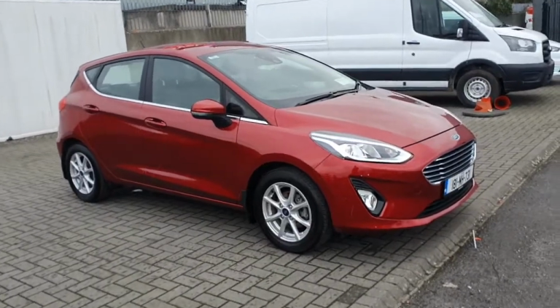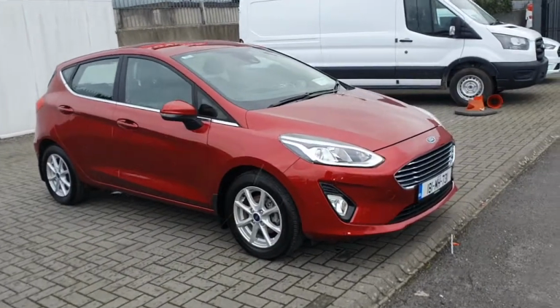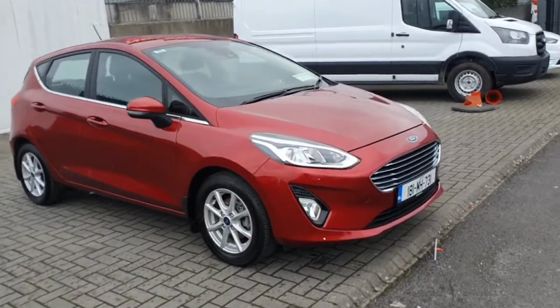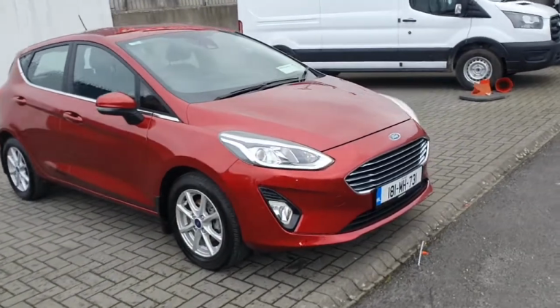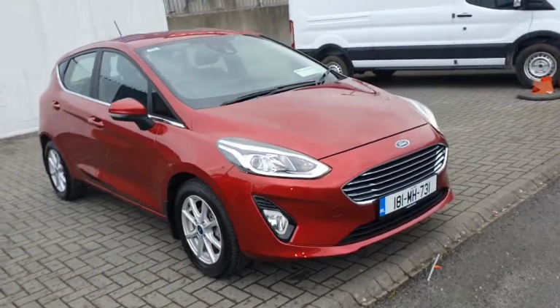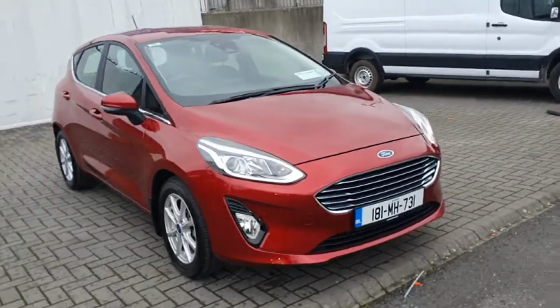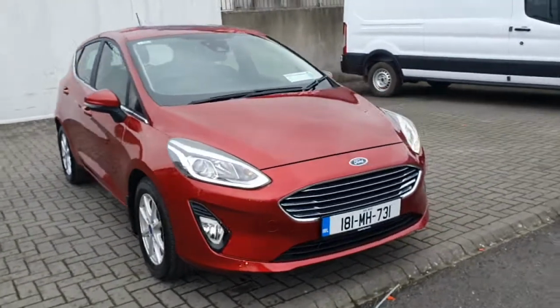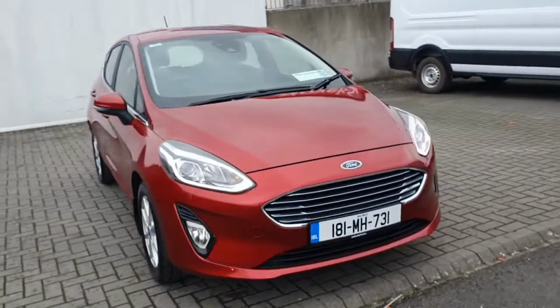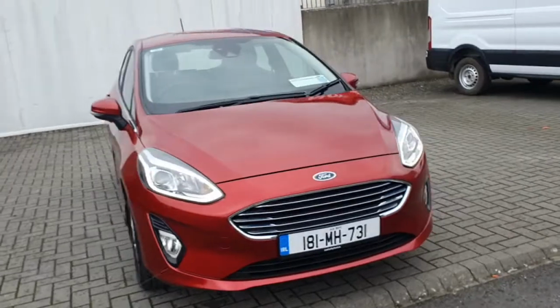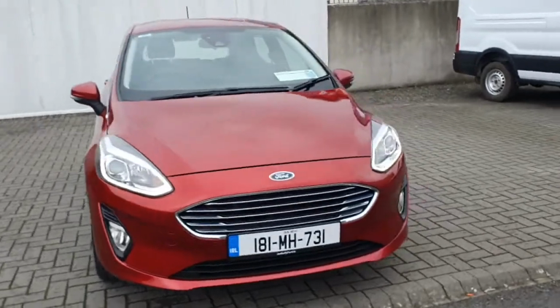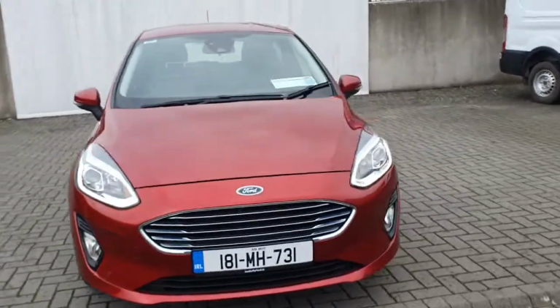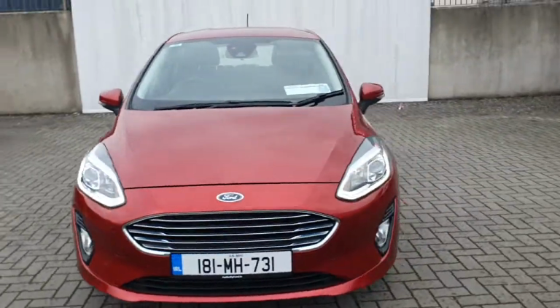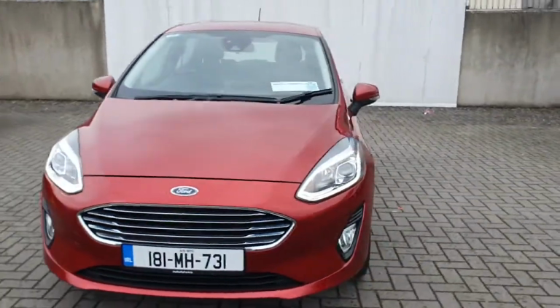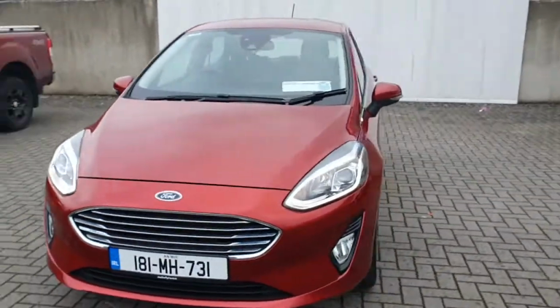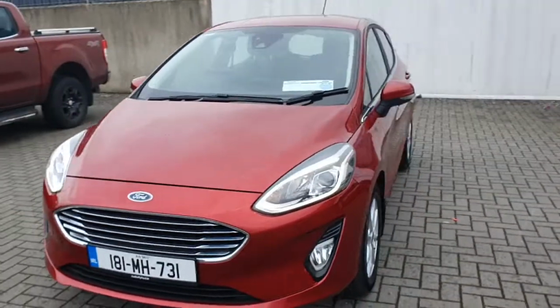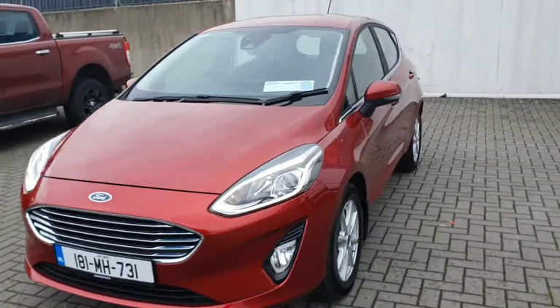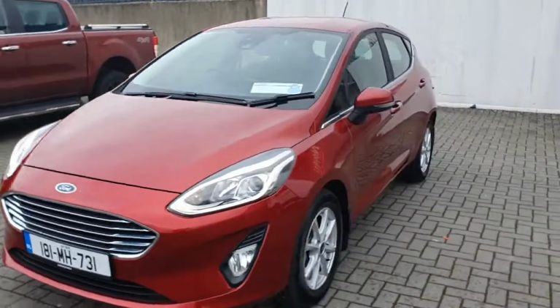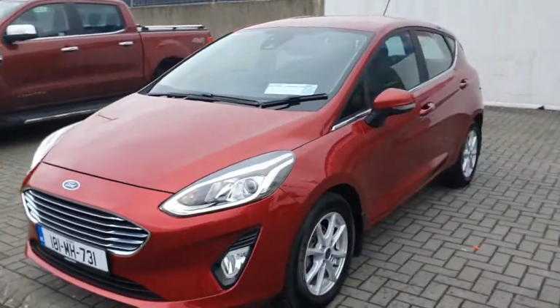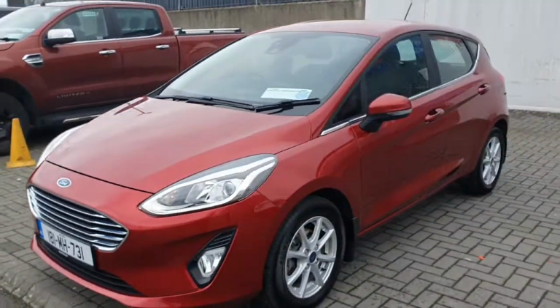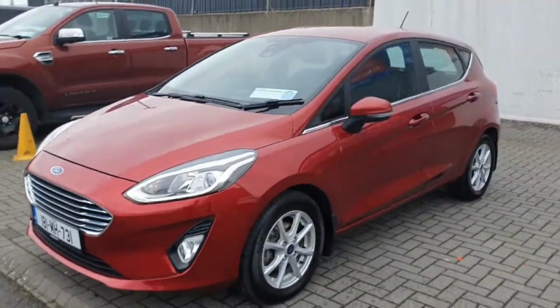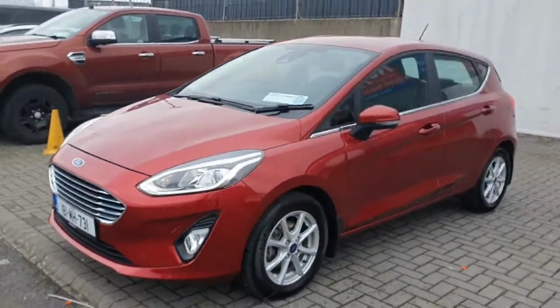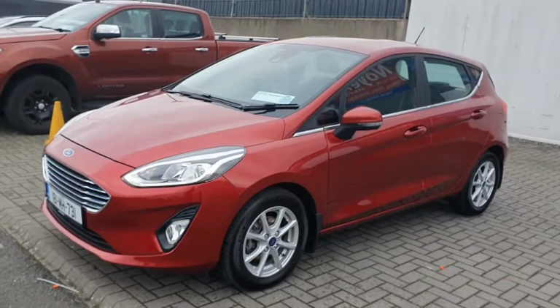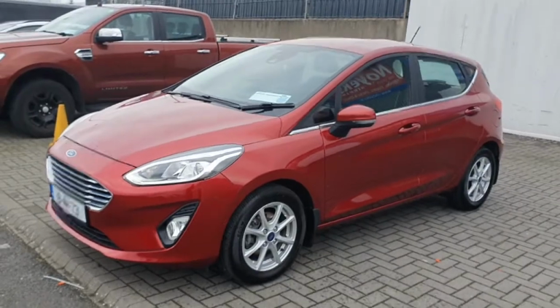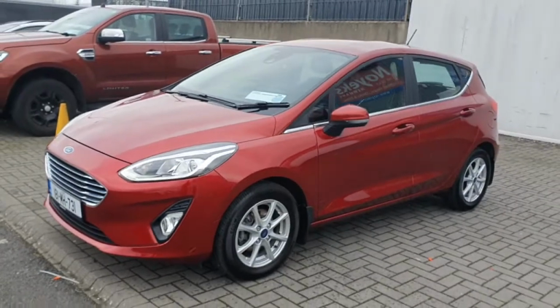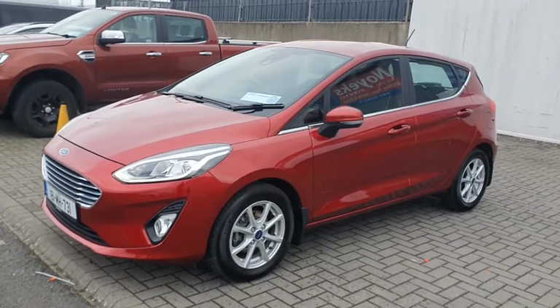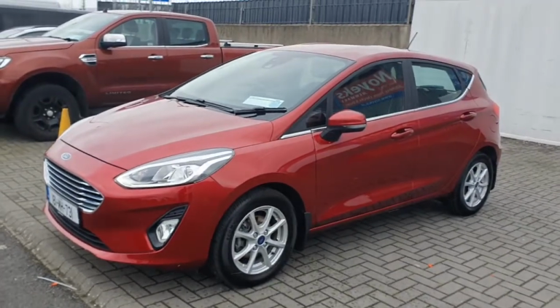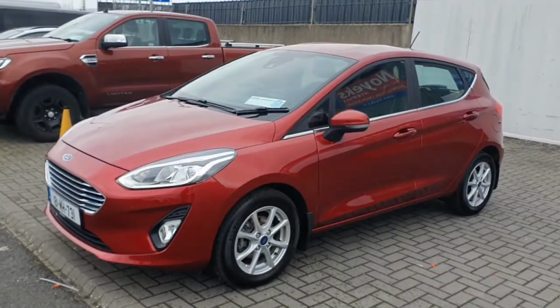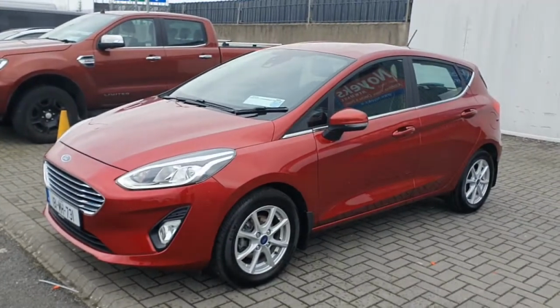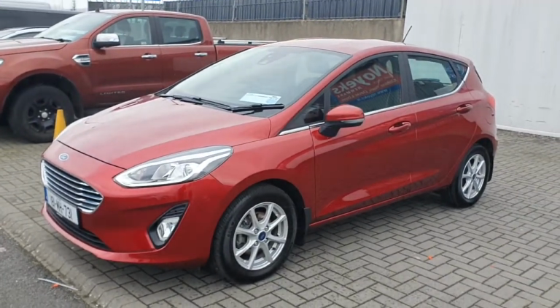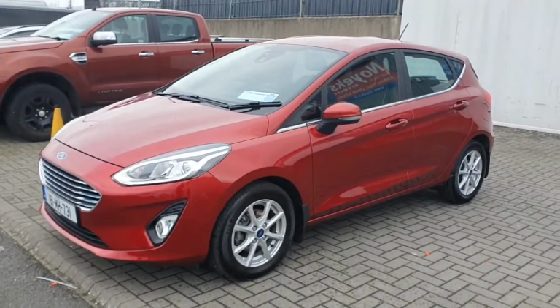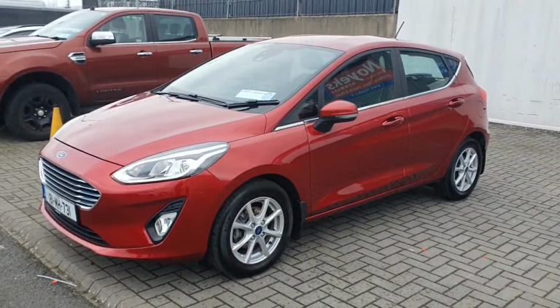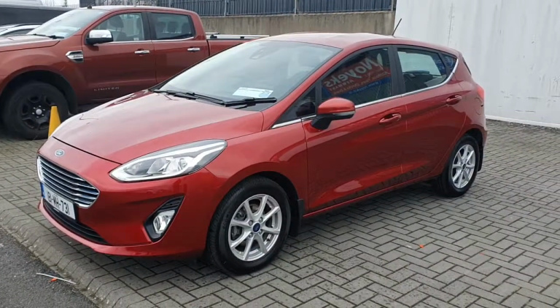So that is the 2018 wine red Ford Fiesta Titanium. If you'd like any more information on the vehicle or you'd like to inquire about a test drive, please give our sales team a call on 01834 2977.